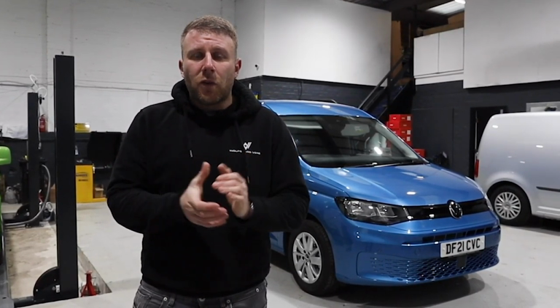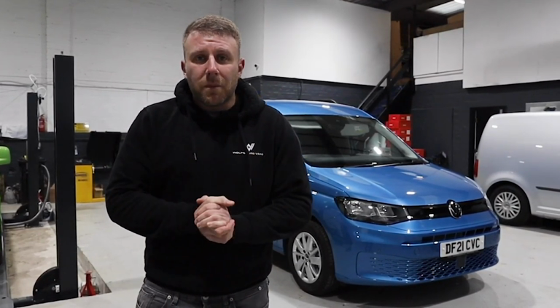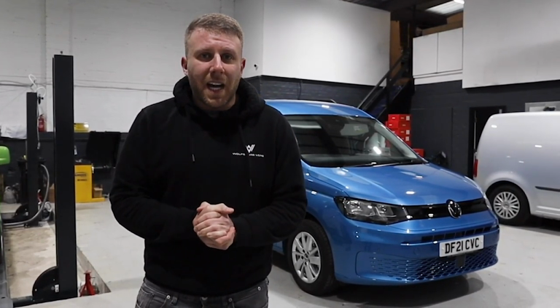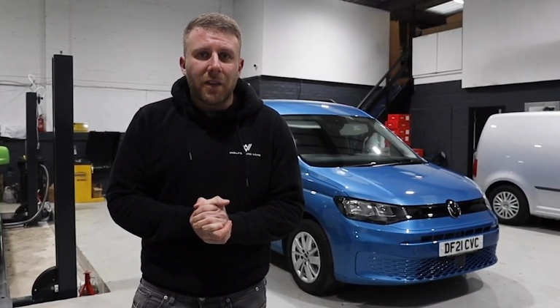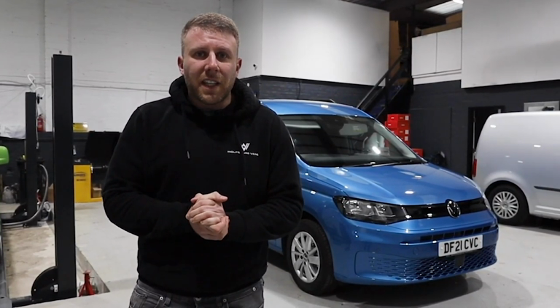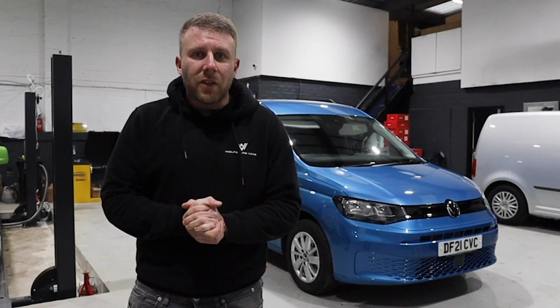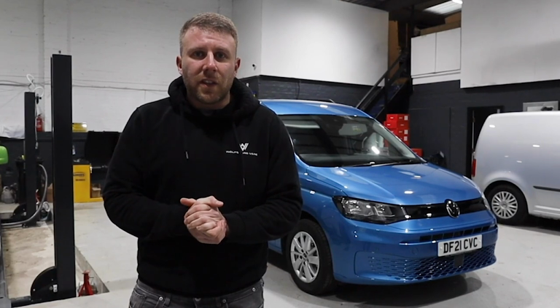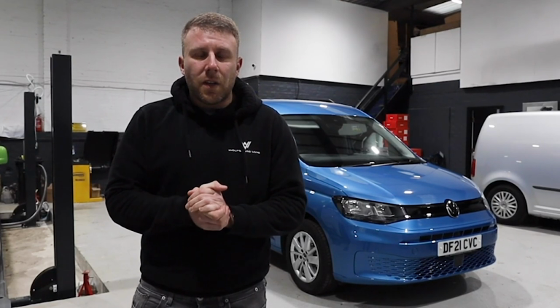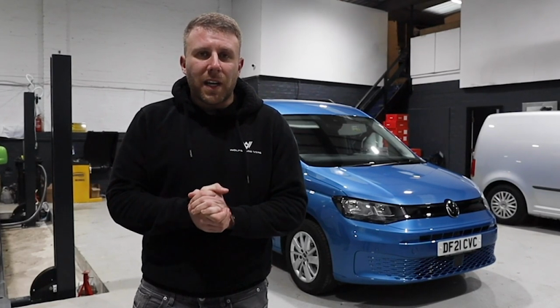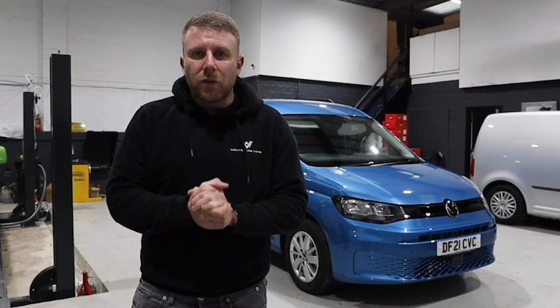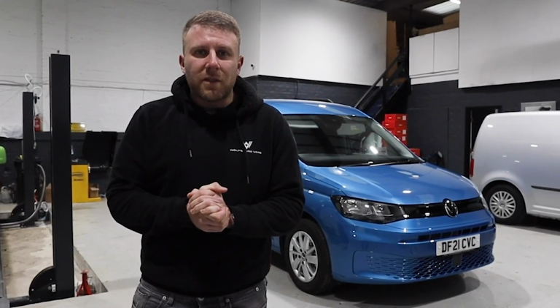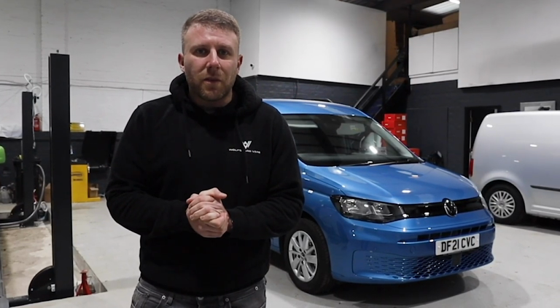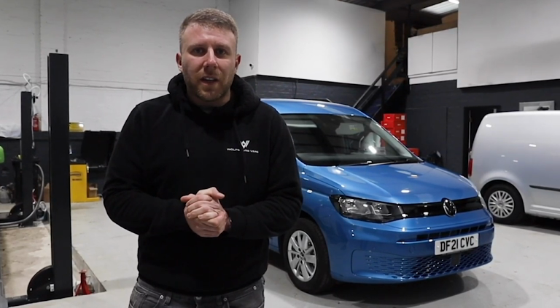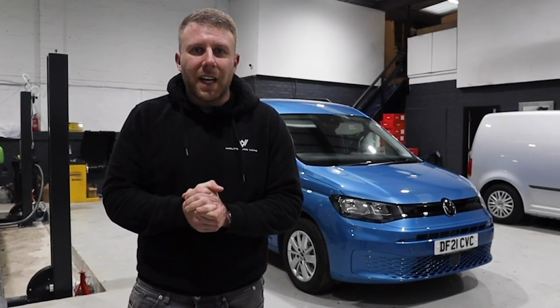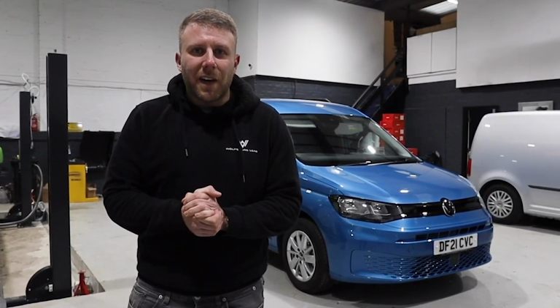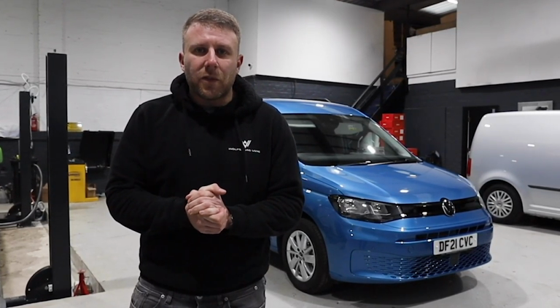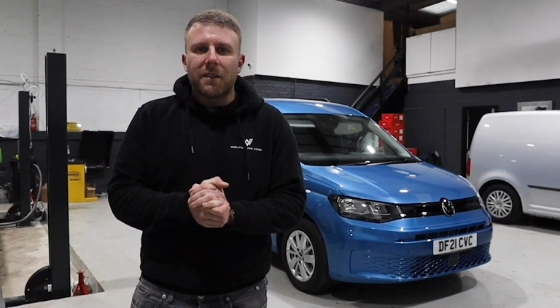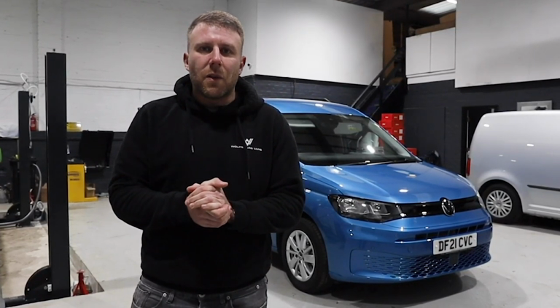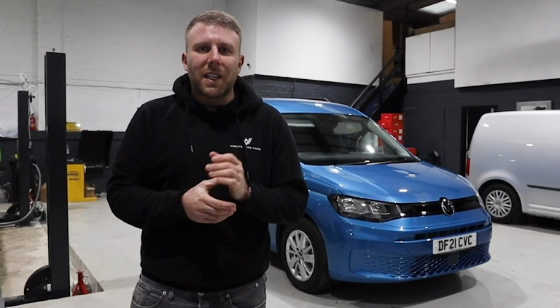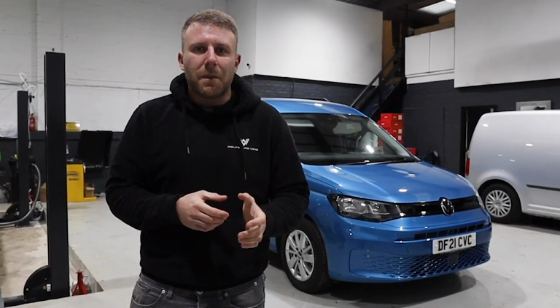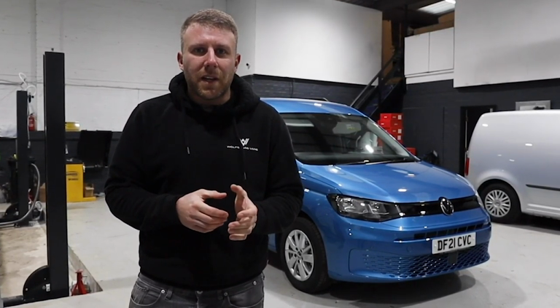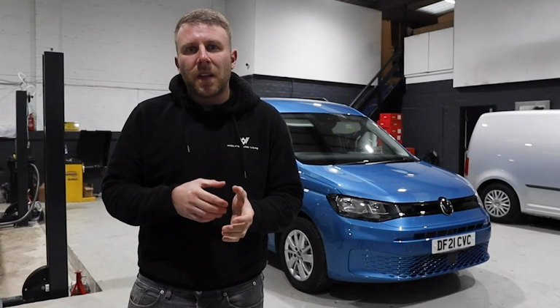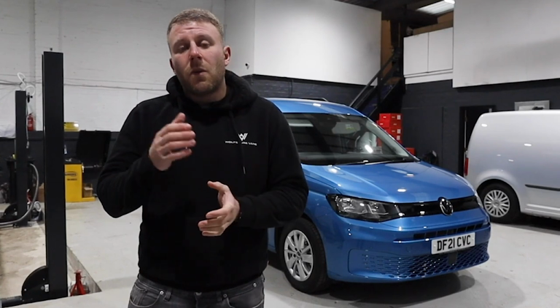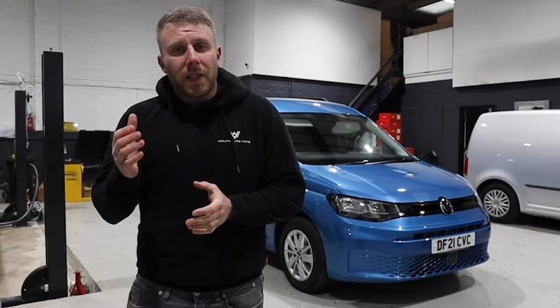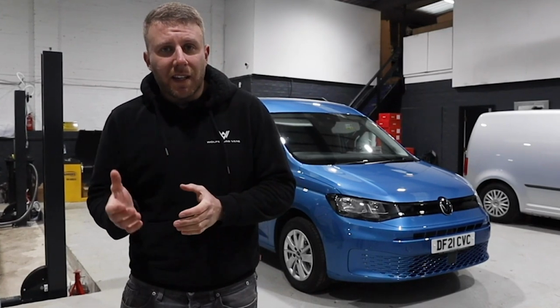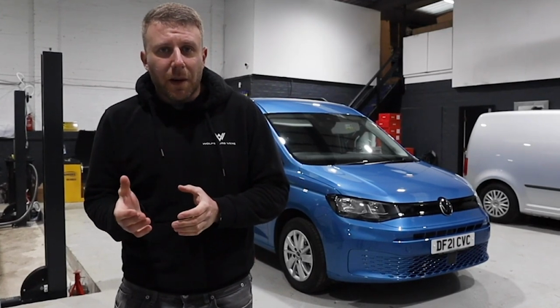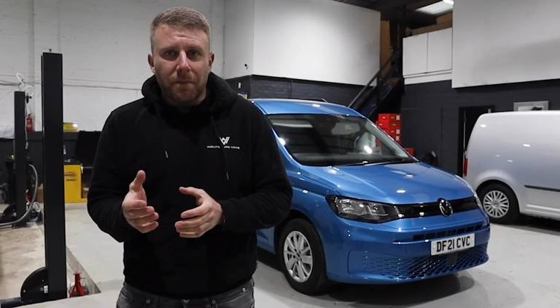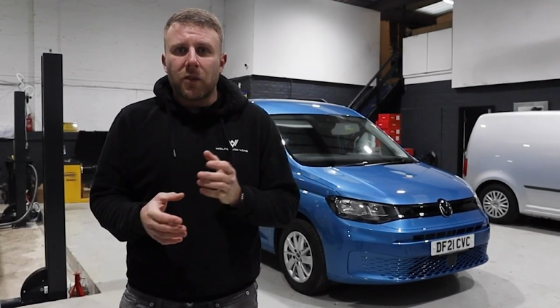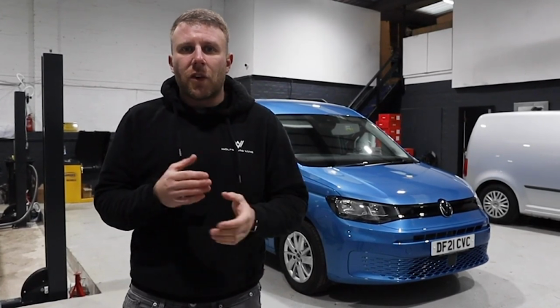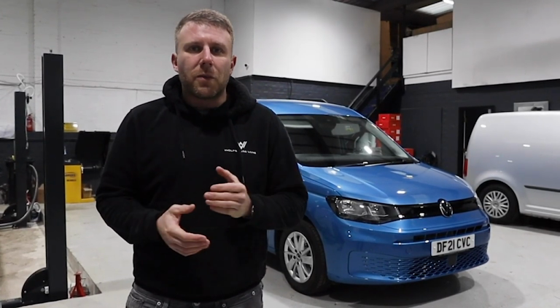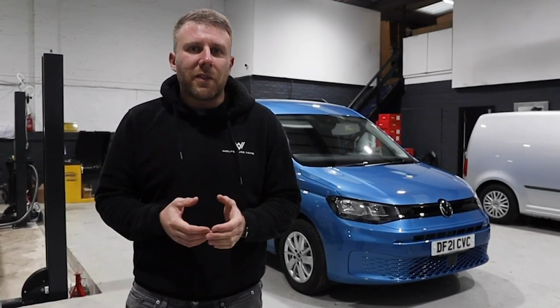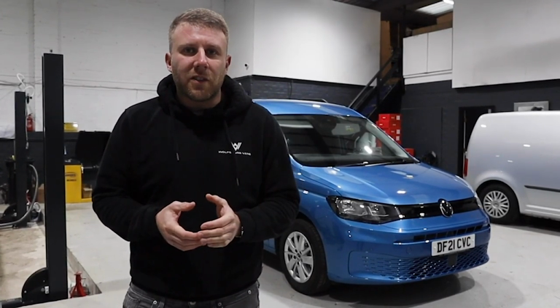Volkswagen have been kind enough to lend us the brand new 2021 Caddy 5. So we're going to tell you what we like about it, what we dislike about it, and just talk through some of its features.